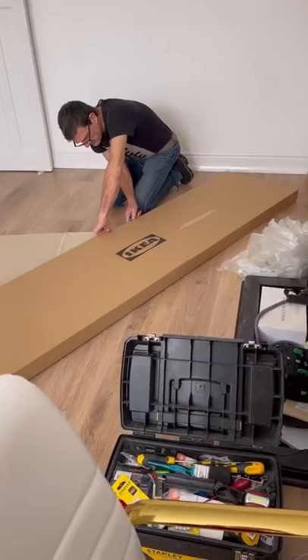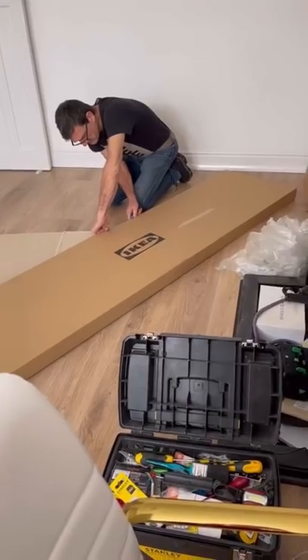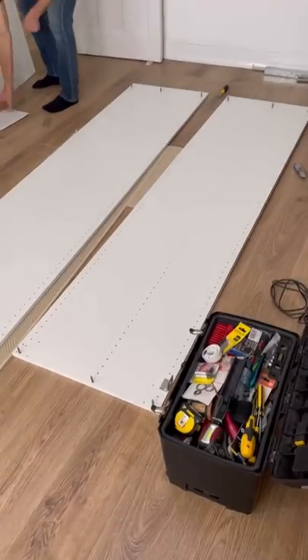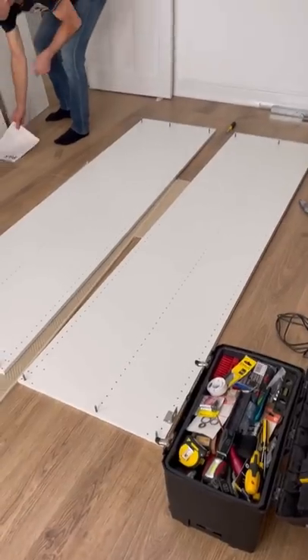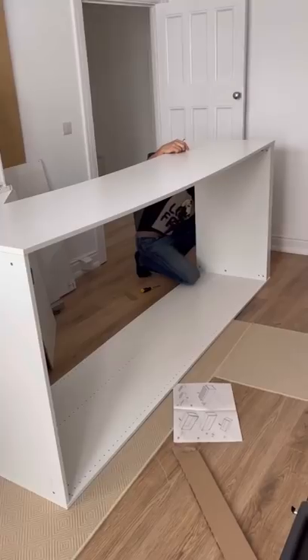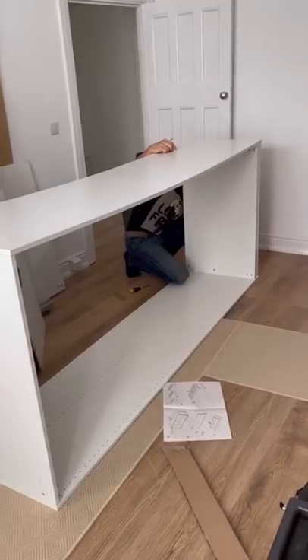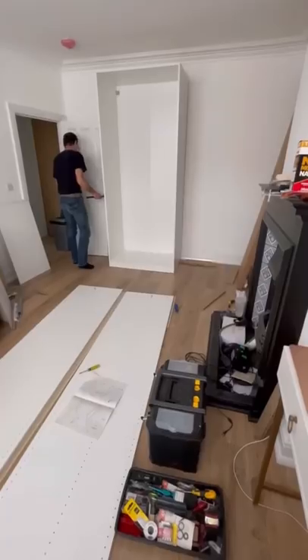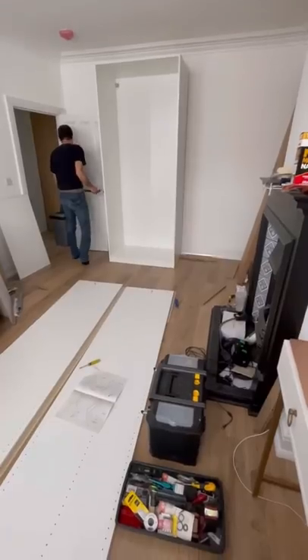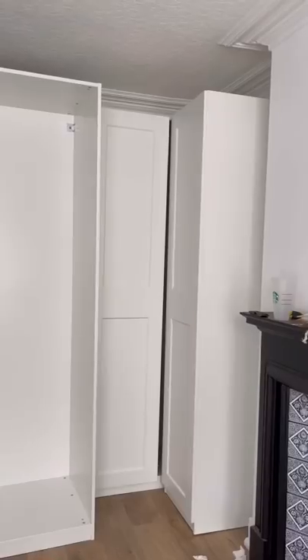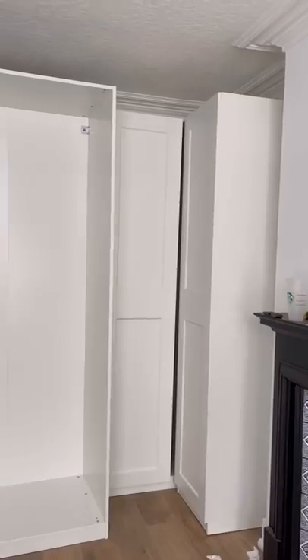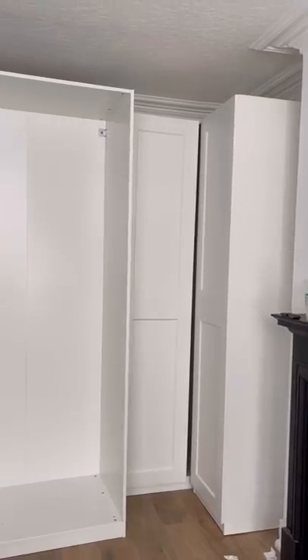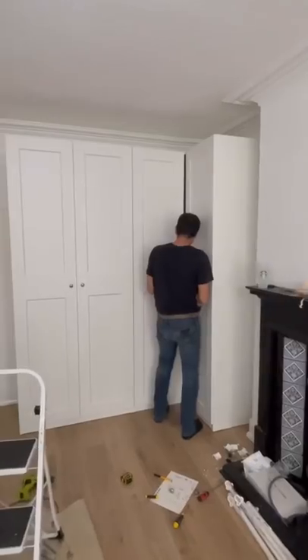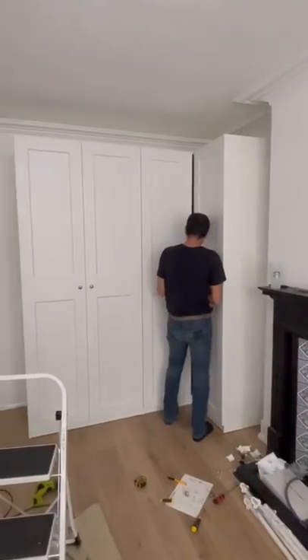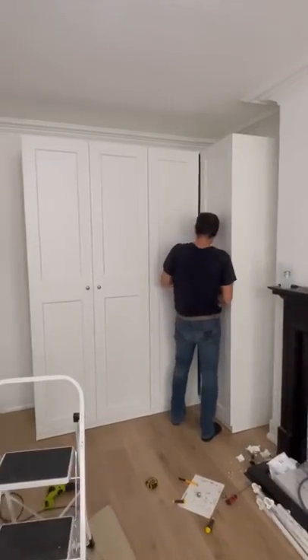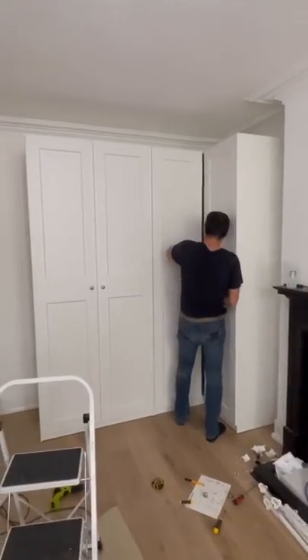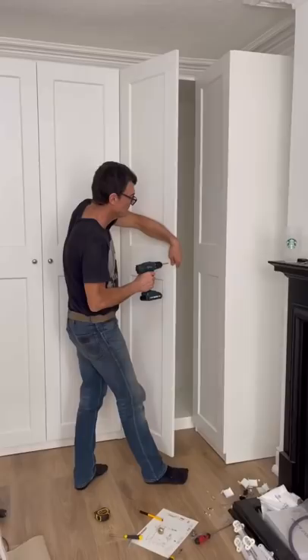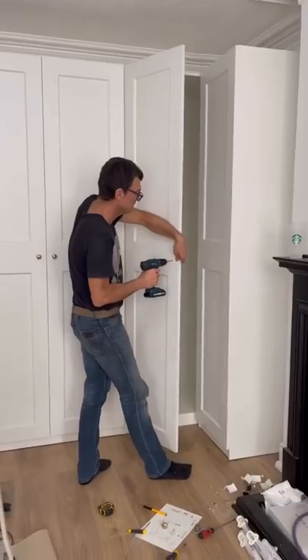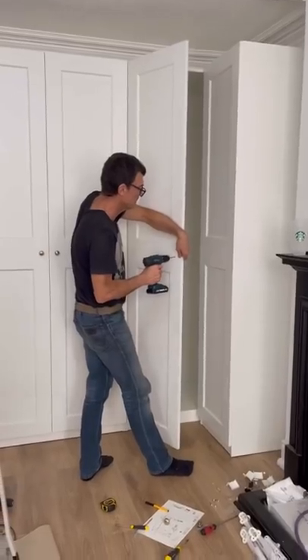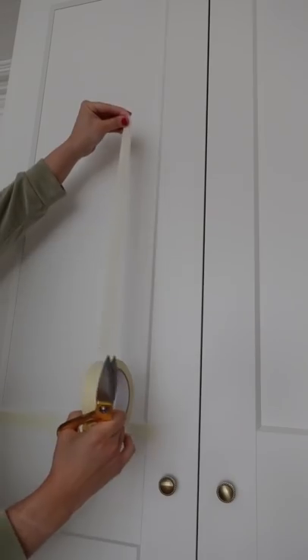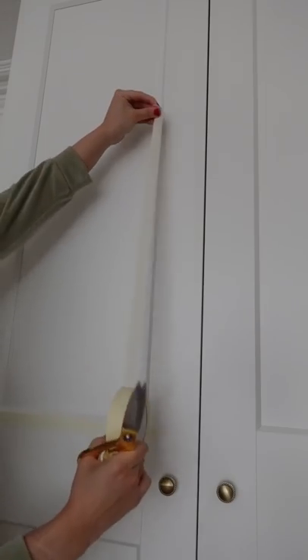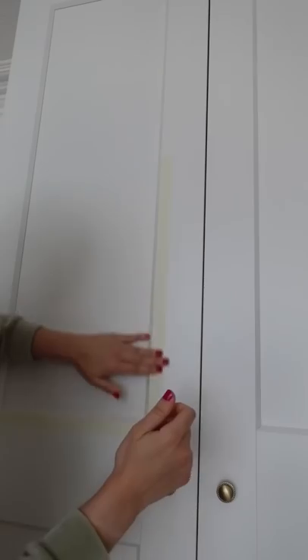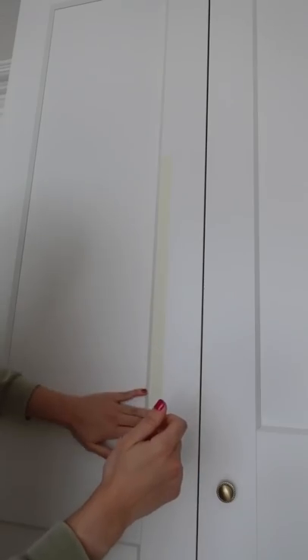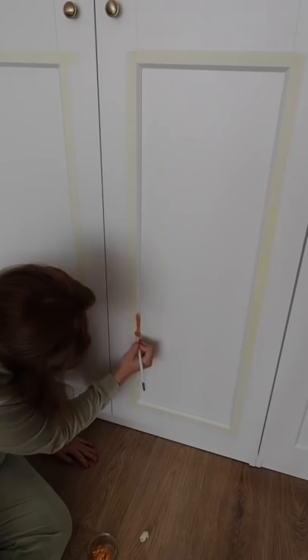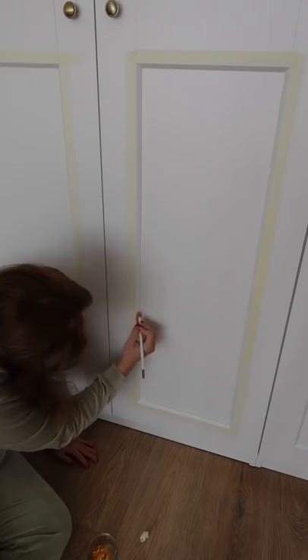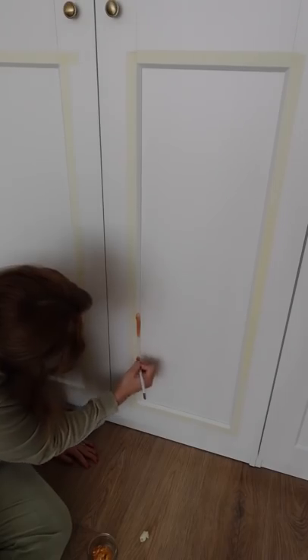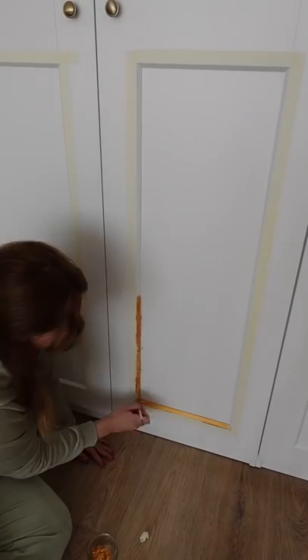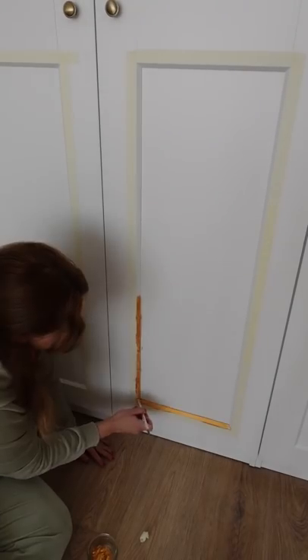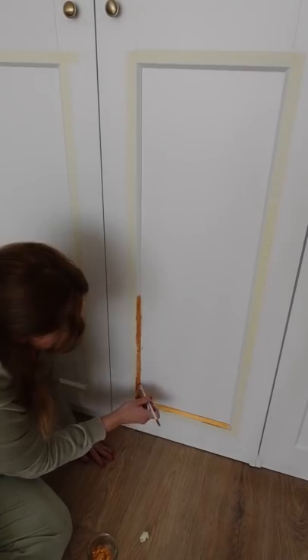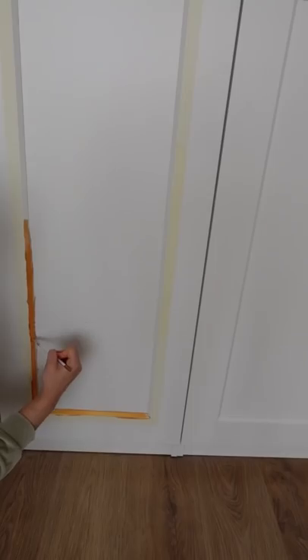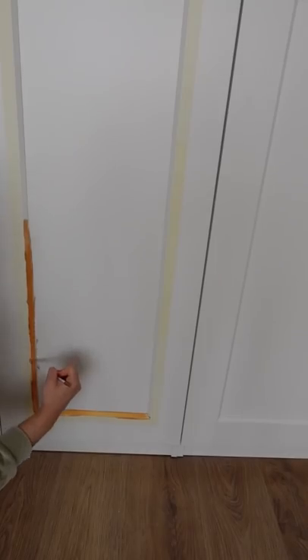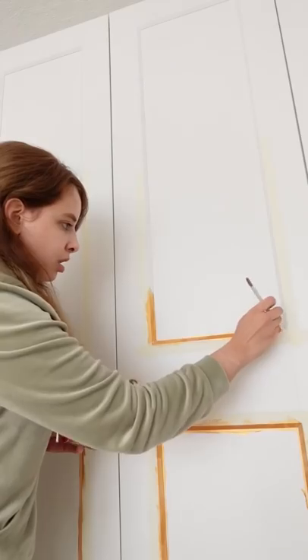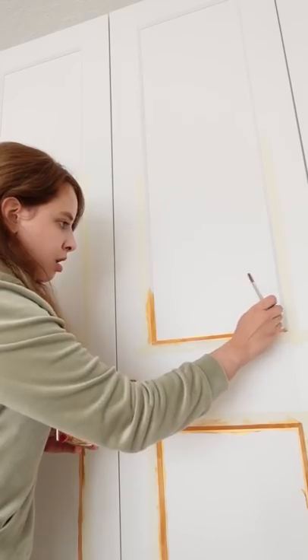Long story short, I got rid of the entire previous wardrobe and got this one from Ikea with help from my handyman from the very beginning. Now I'm just transforming it by painting these little edges gold.